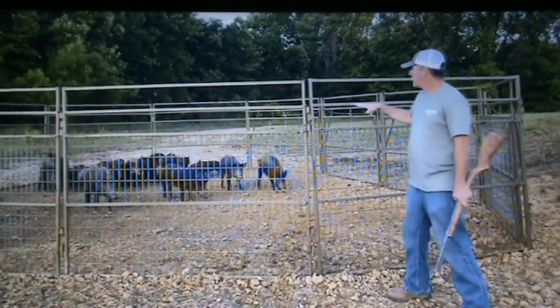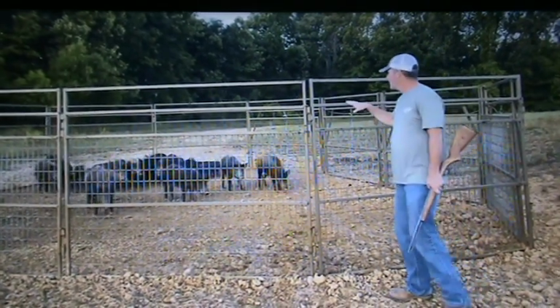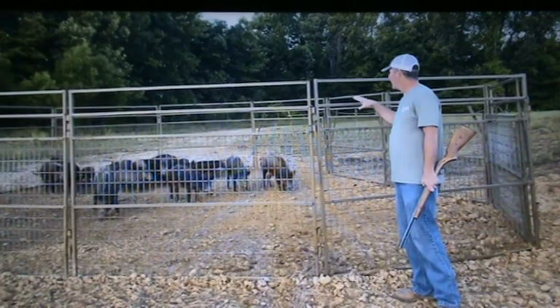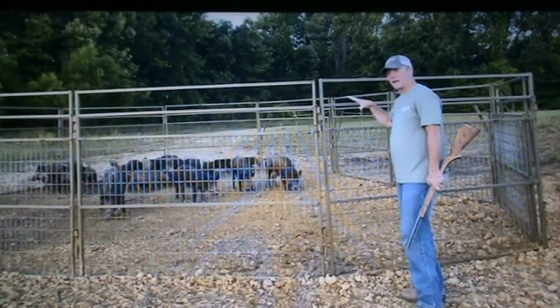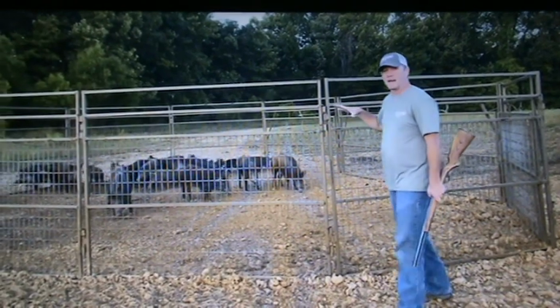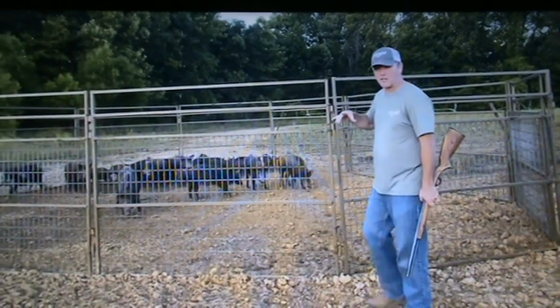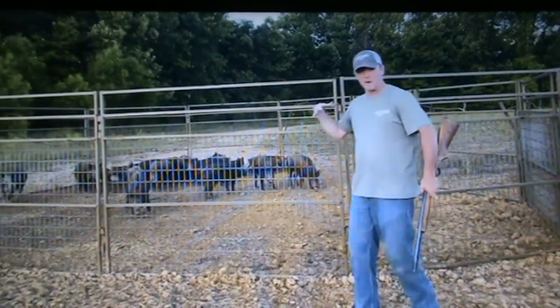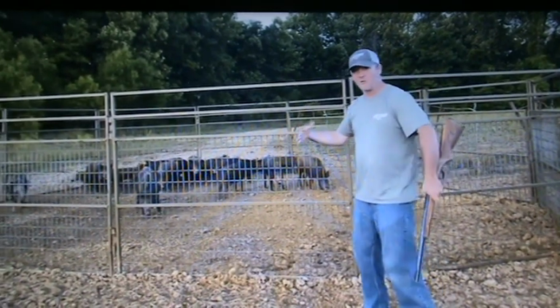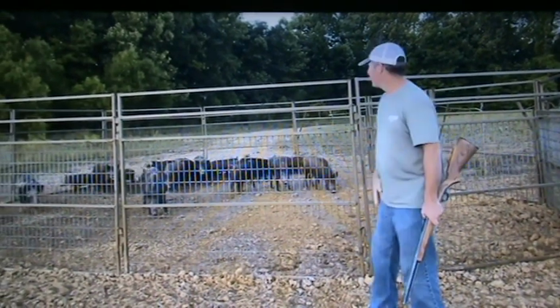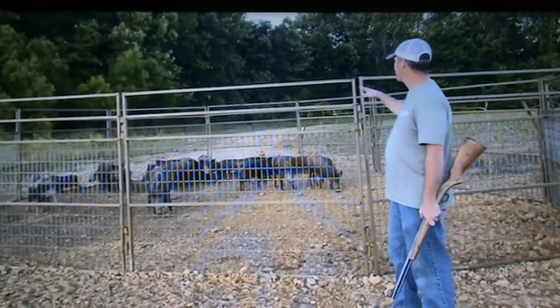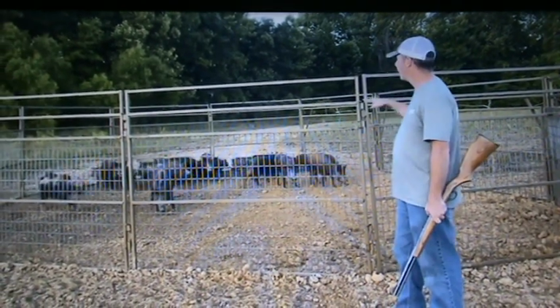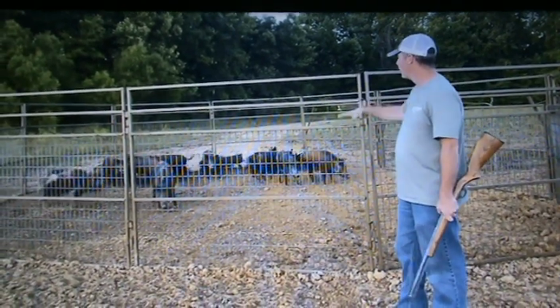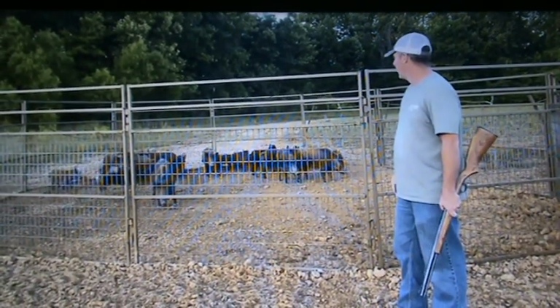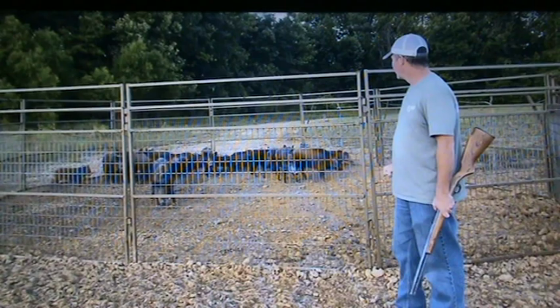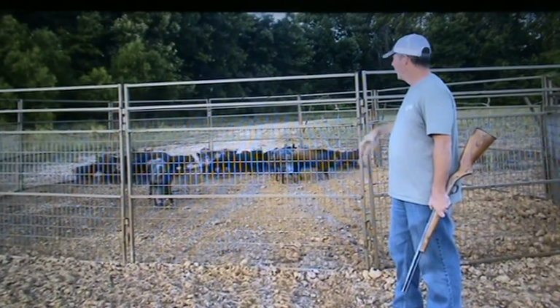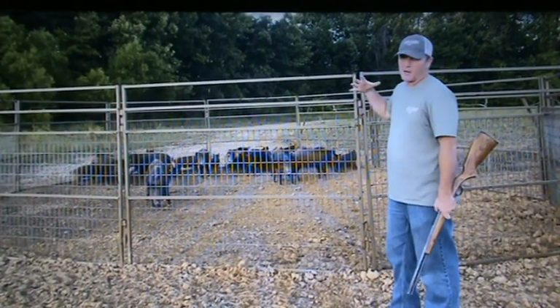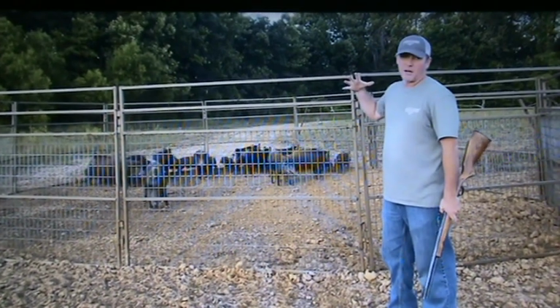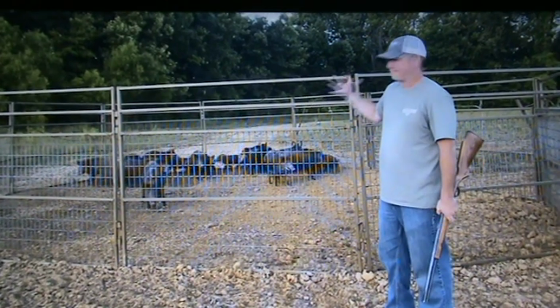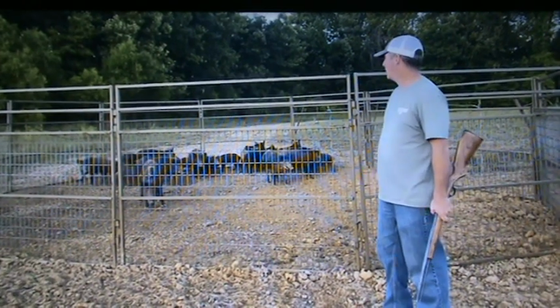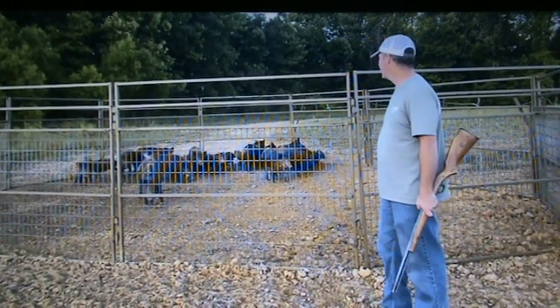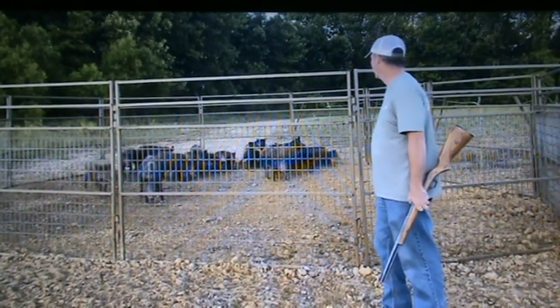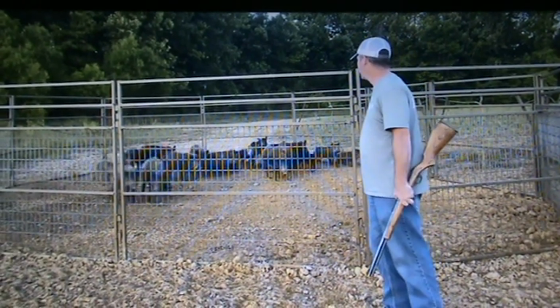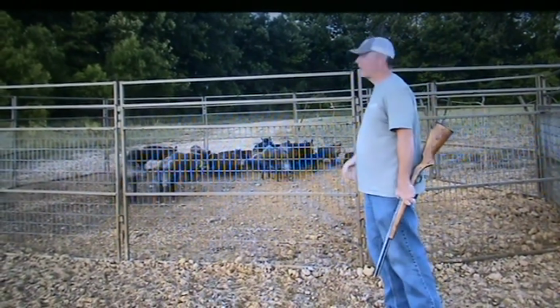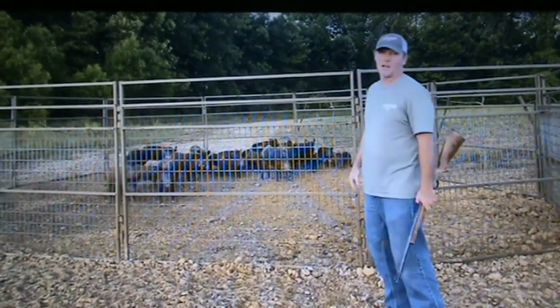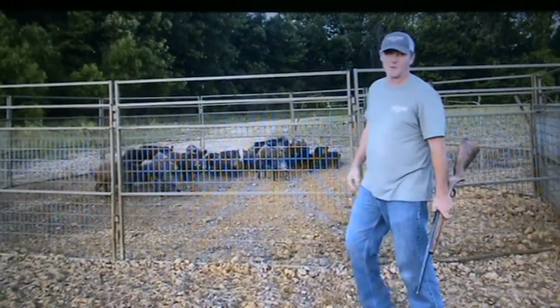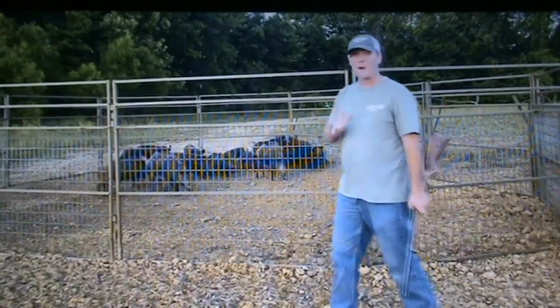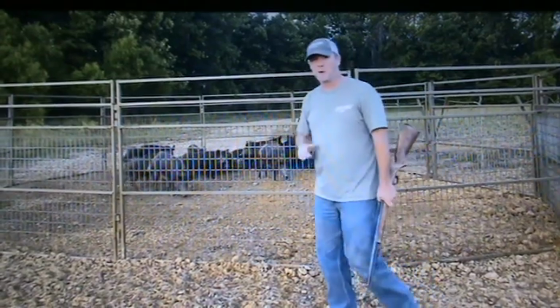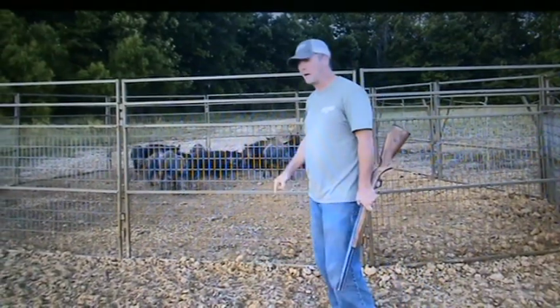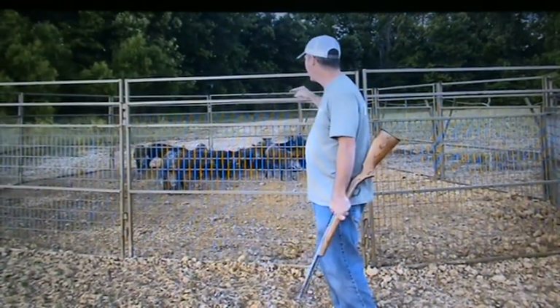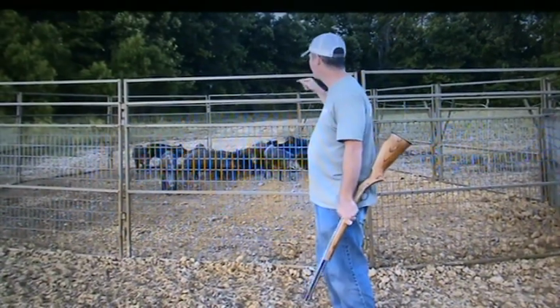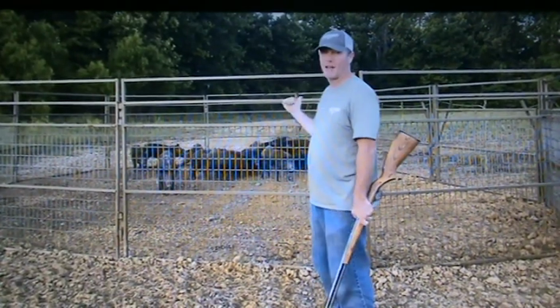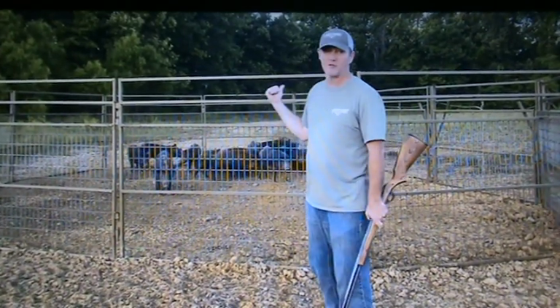I know it doesn't seem like as many hogs as when I put in that 12-foot trap. I think this one's like 40-foot or so, but we got them. Ain't nothing left but knocking our heads, so we'll be right back with you and we'll be dragging out this trap.